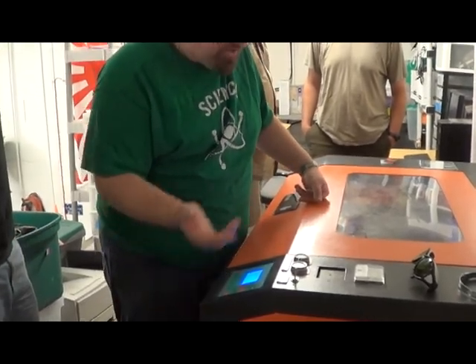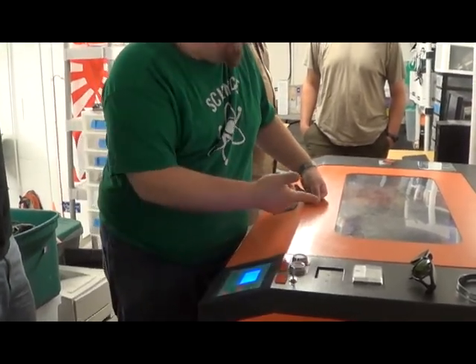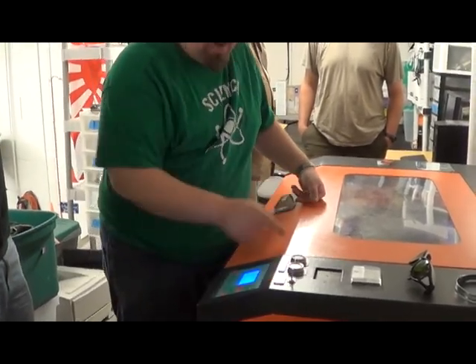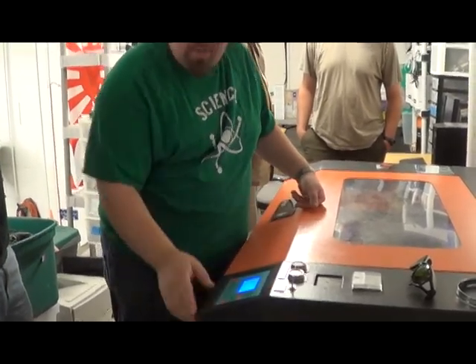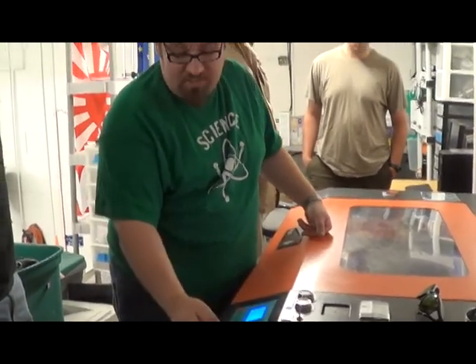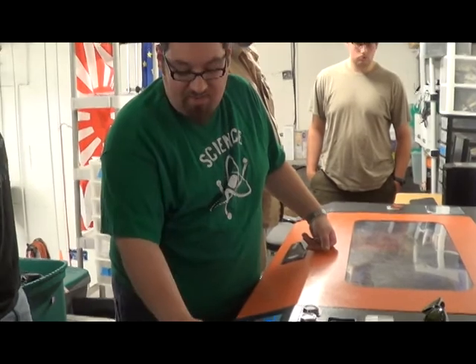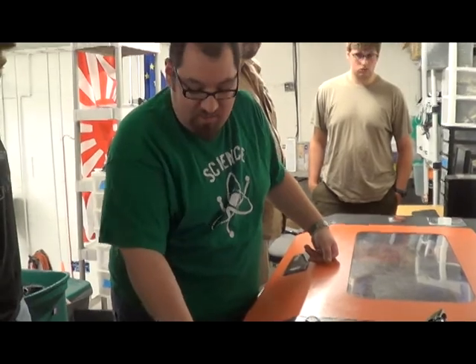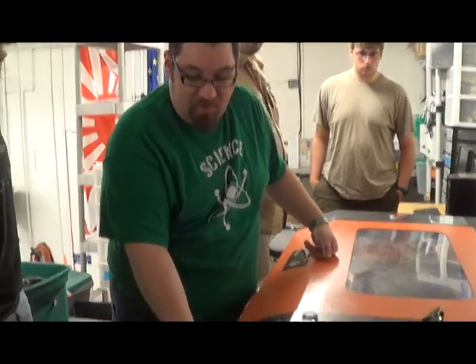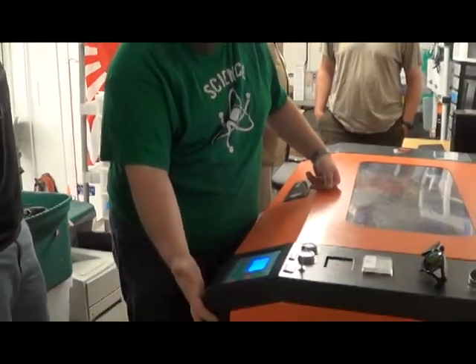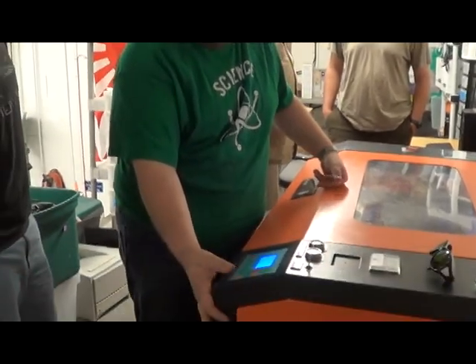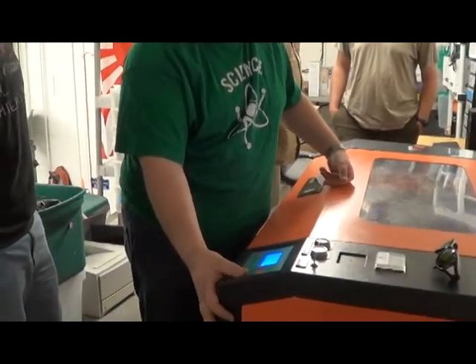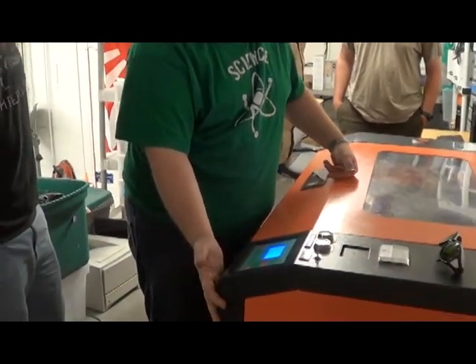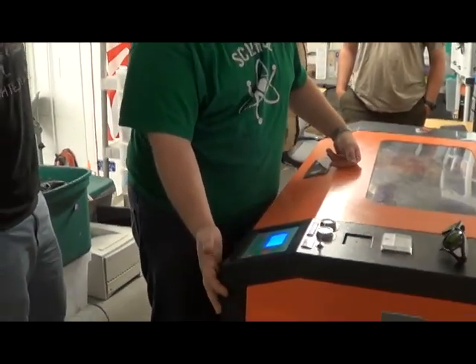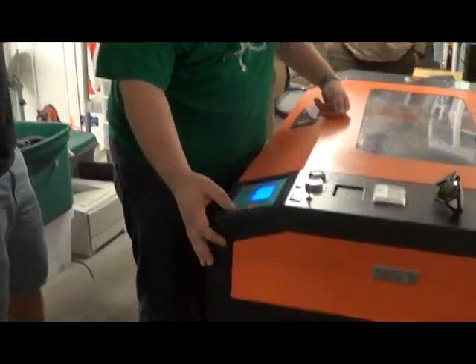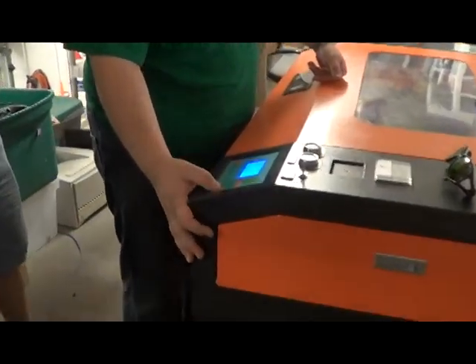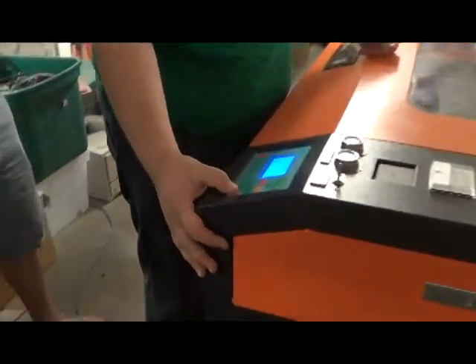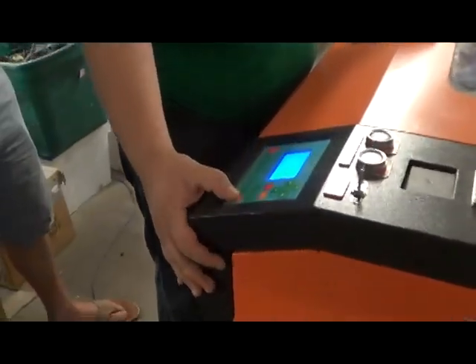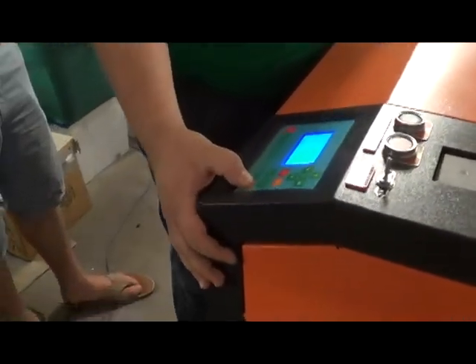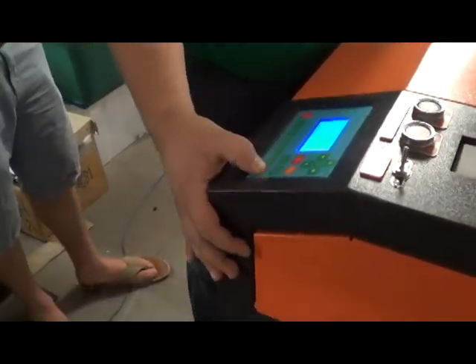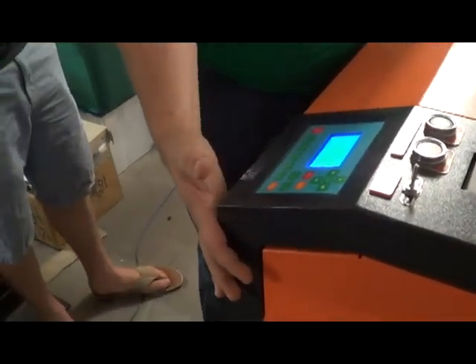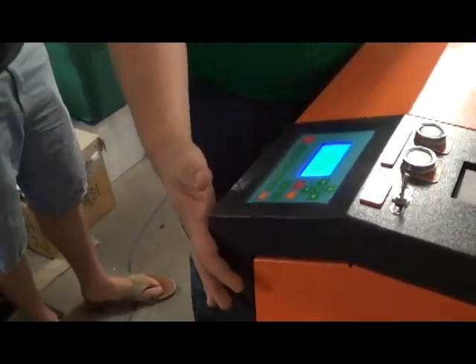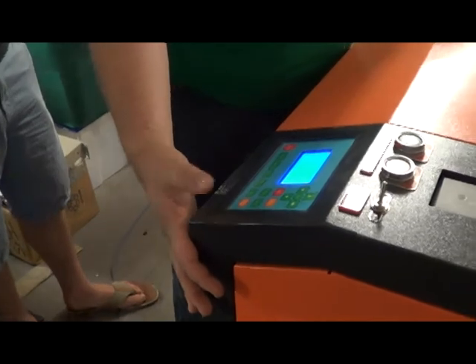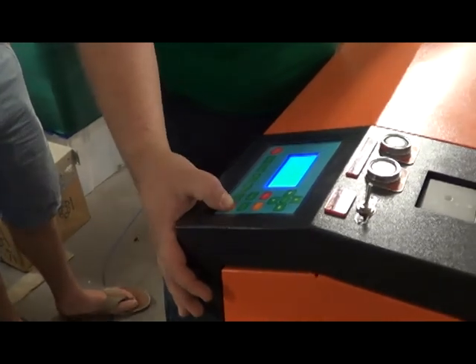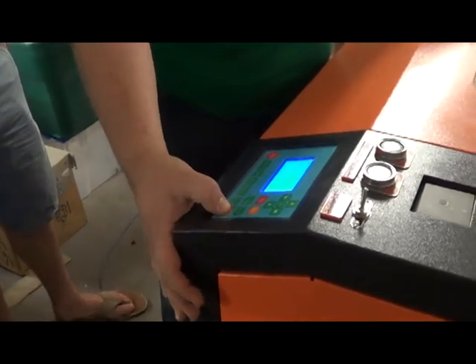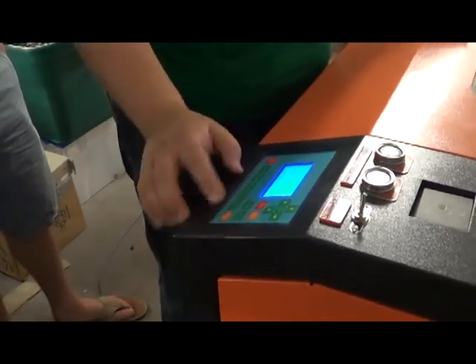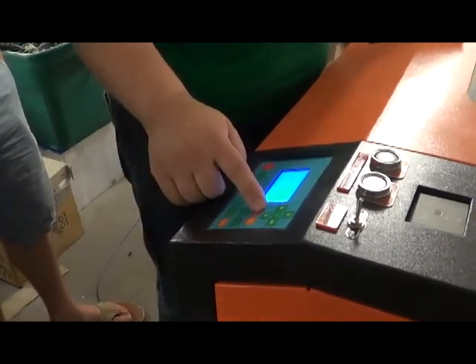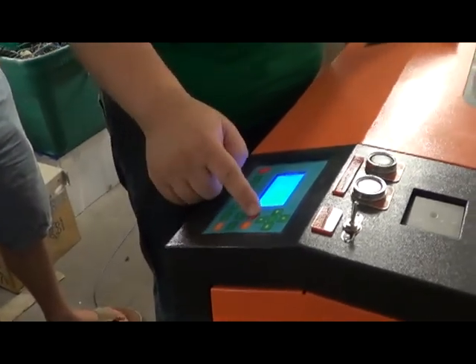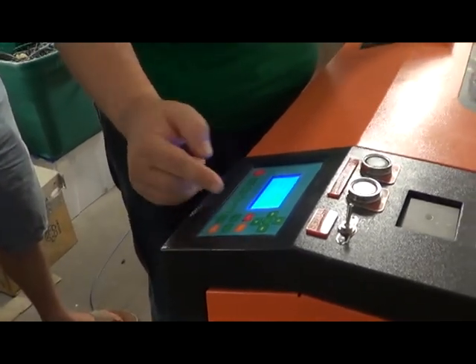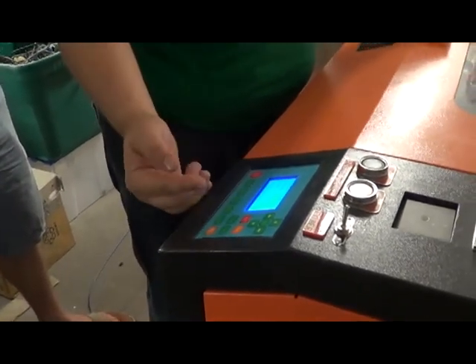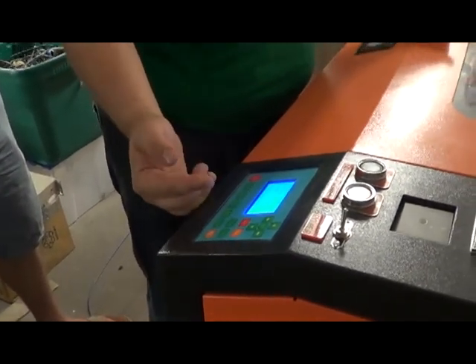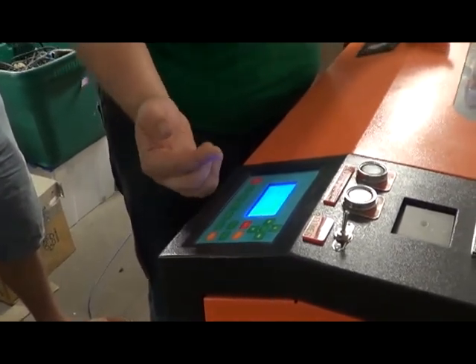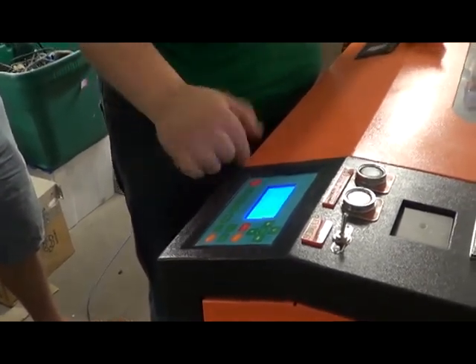If you have a job running and you want to stop it, hit pause. When it's paused, you can pick it back up, or hit escape and it'll cancel it.